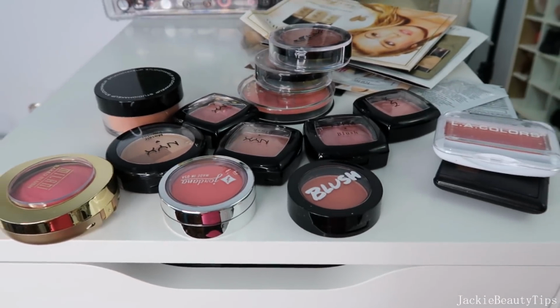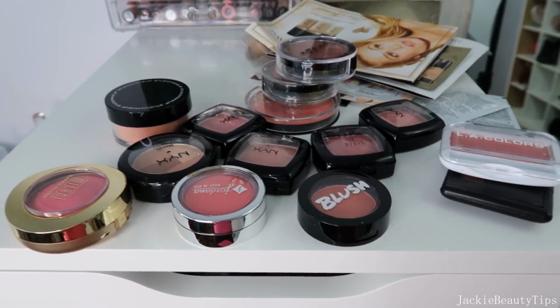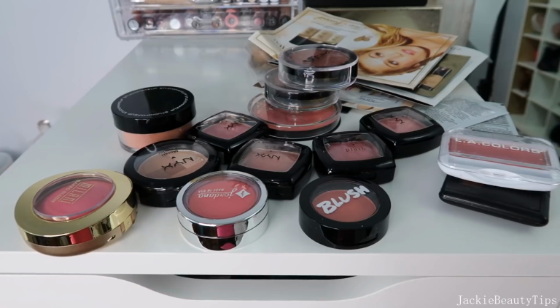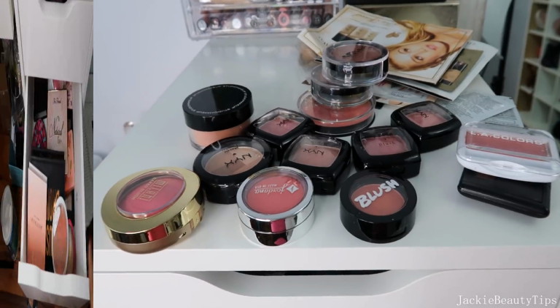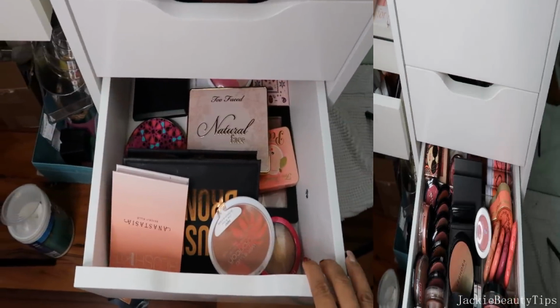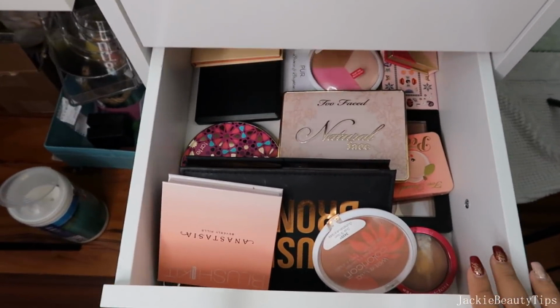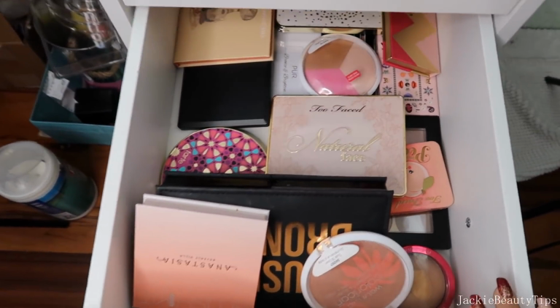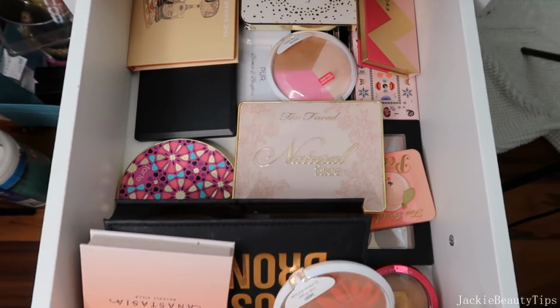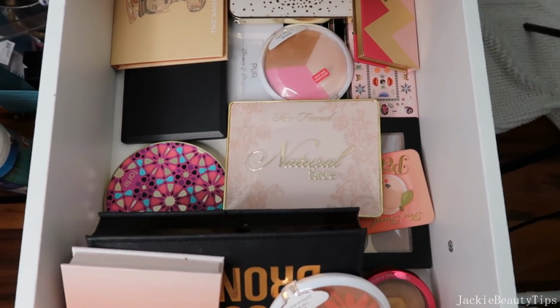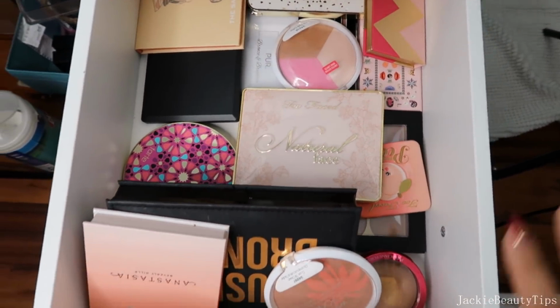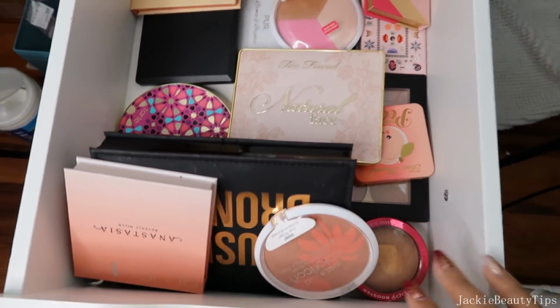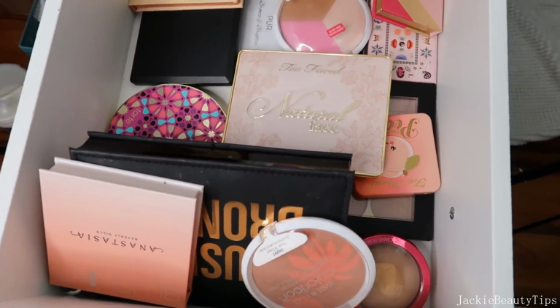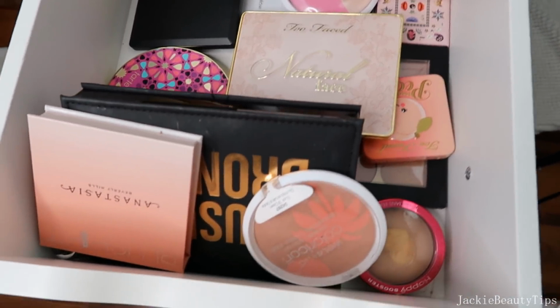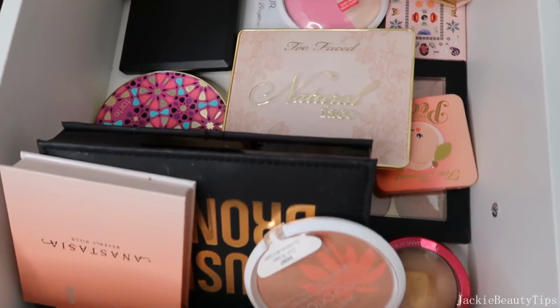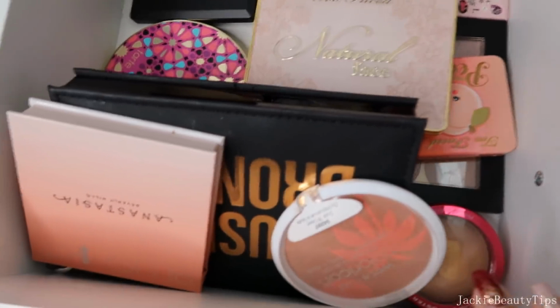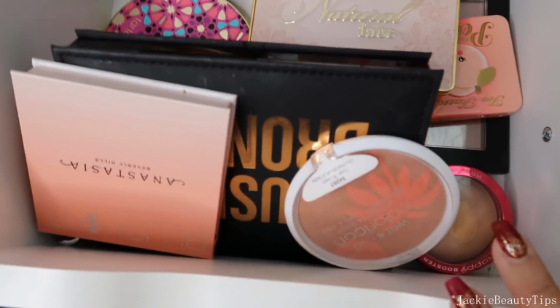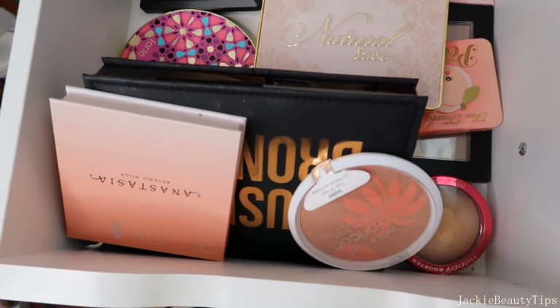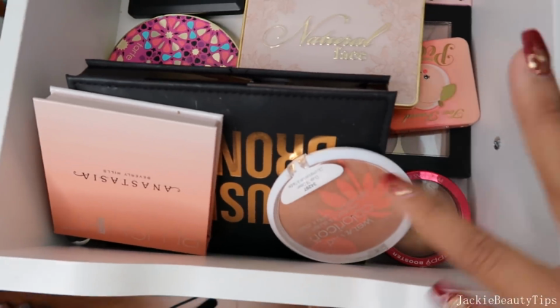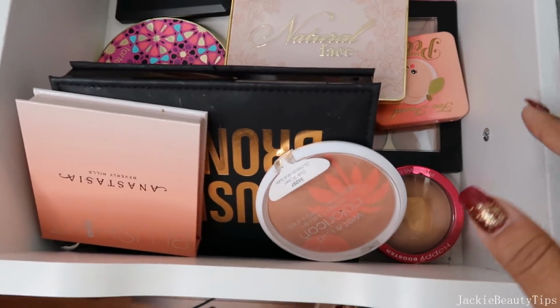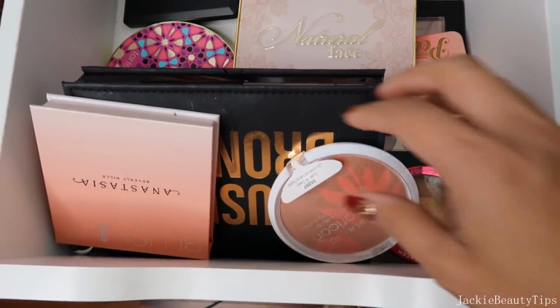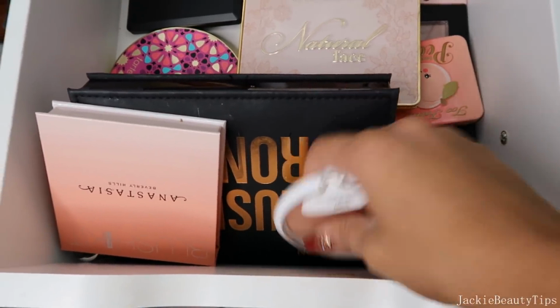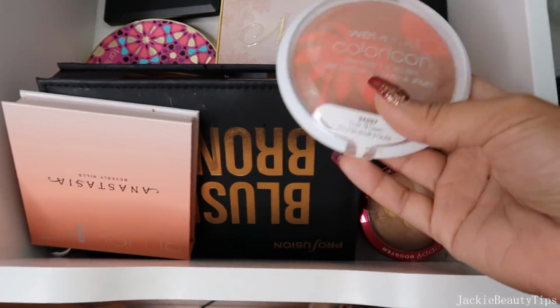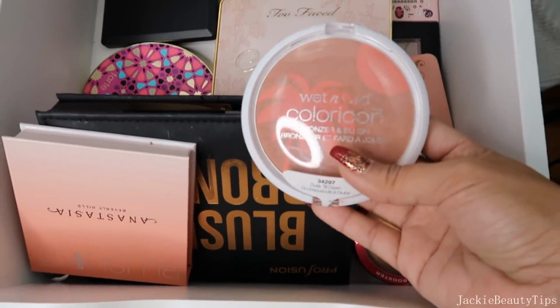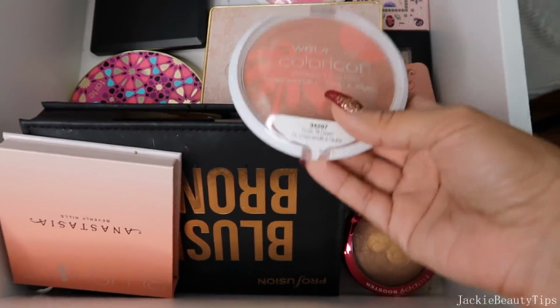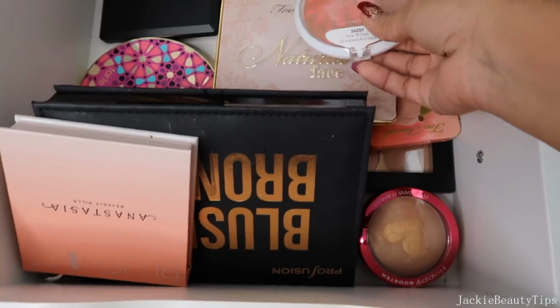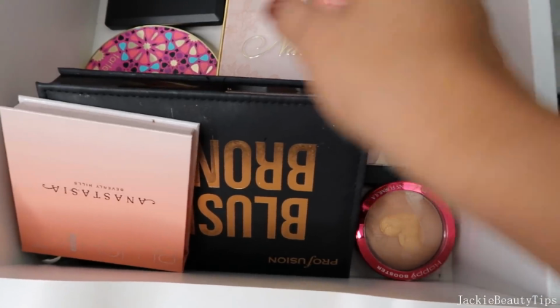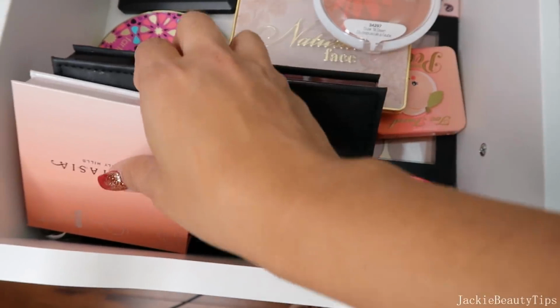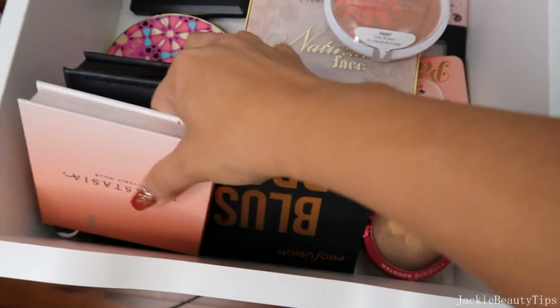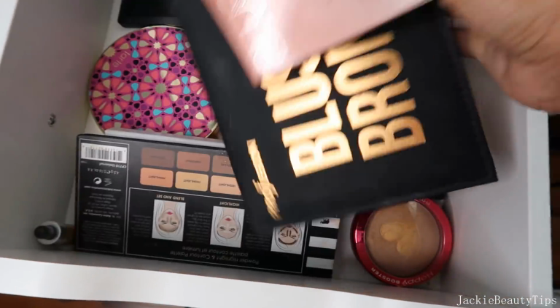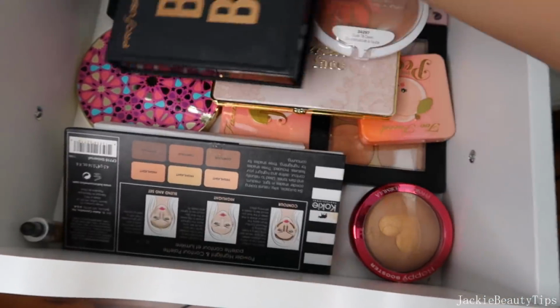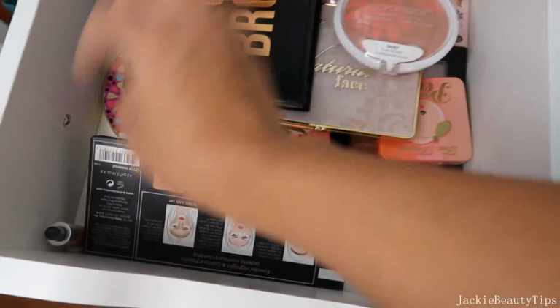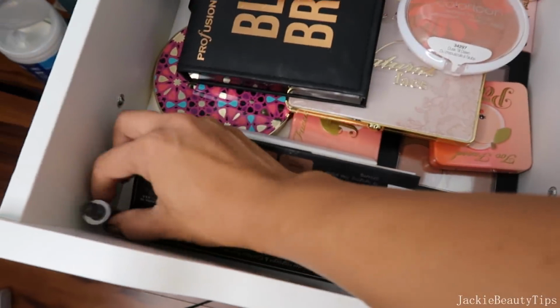Se me hace bastante. Ya por aquí abajo tengo lo que son más rubores, se me había olvidado que aquí tengo más rubores pero son como paletitas y cosas así de edición limitada. Así que aquí no creo que saquen nada porque todo me encanta.